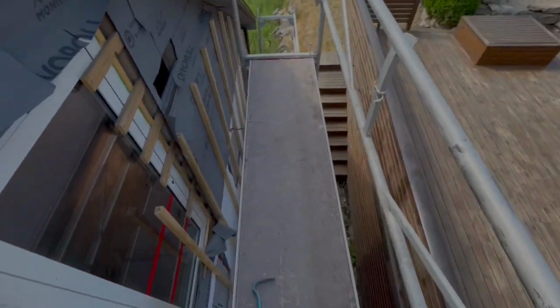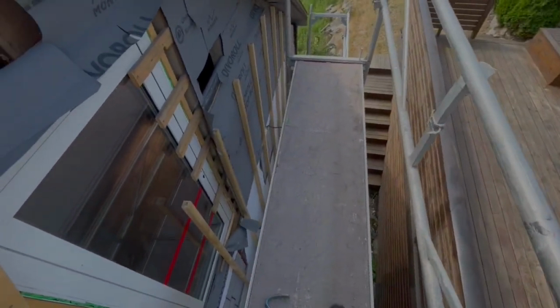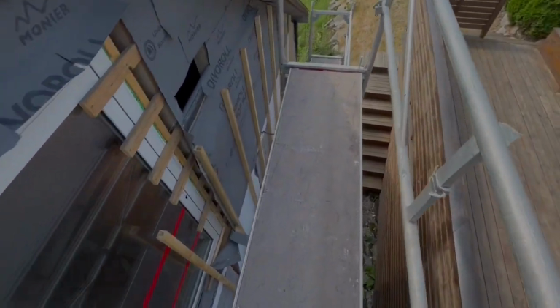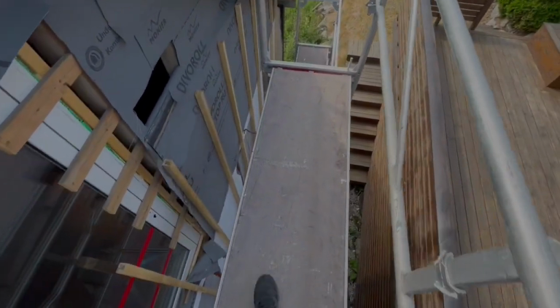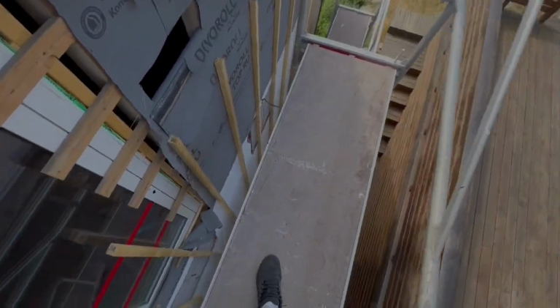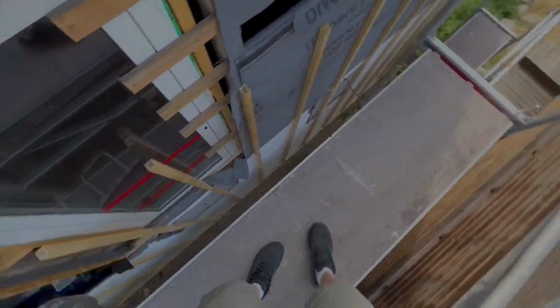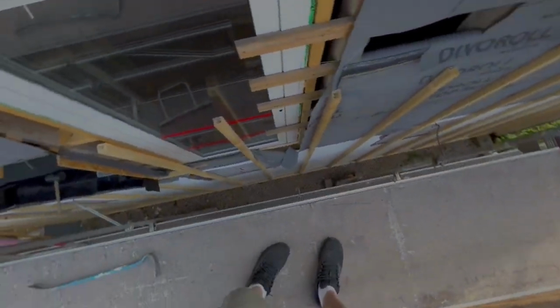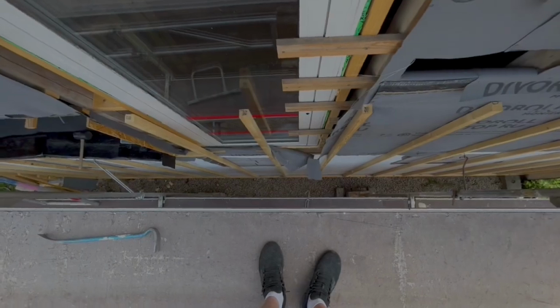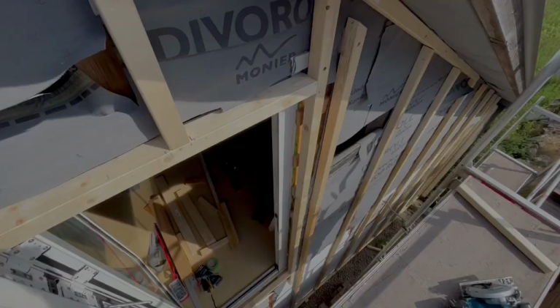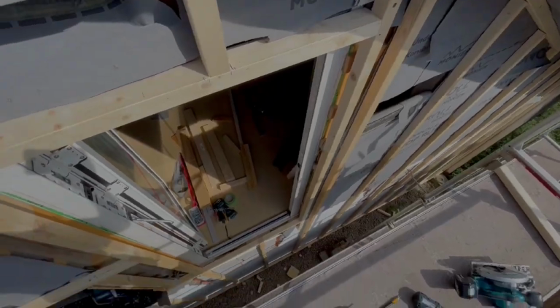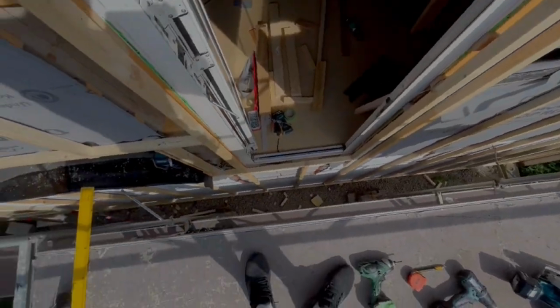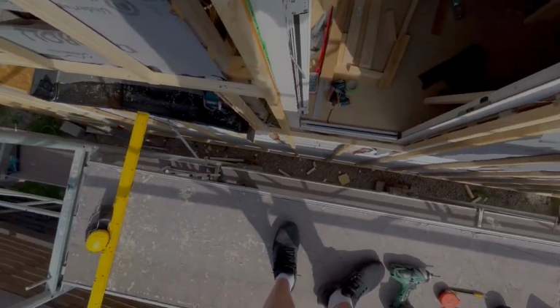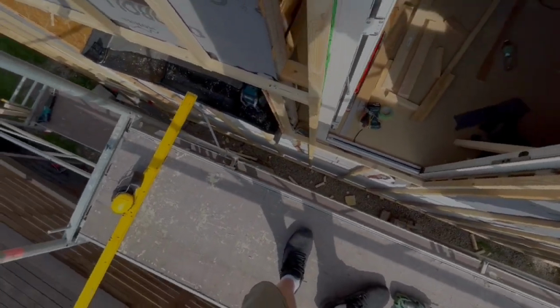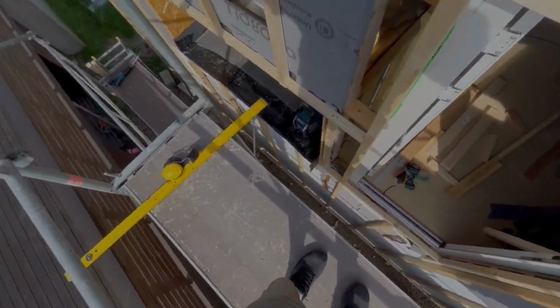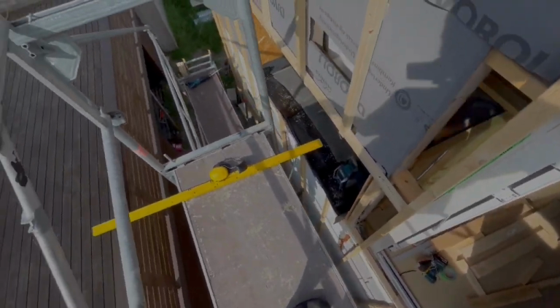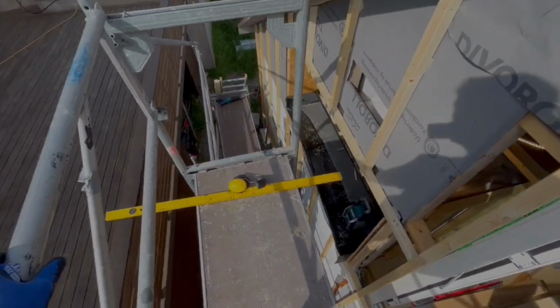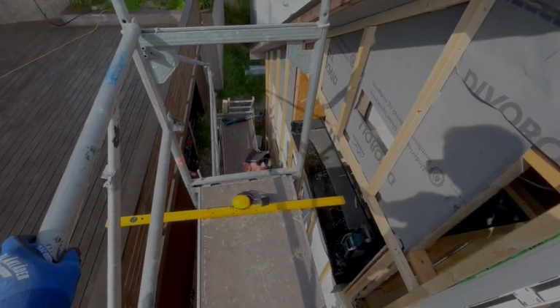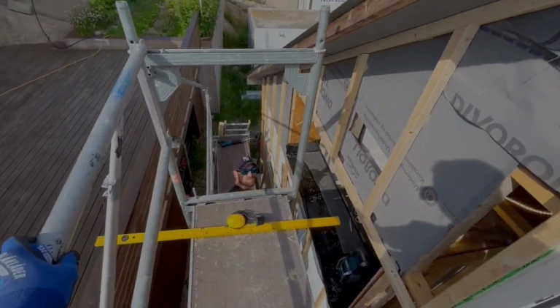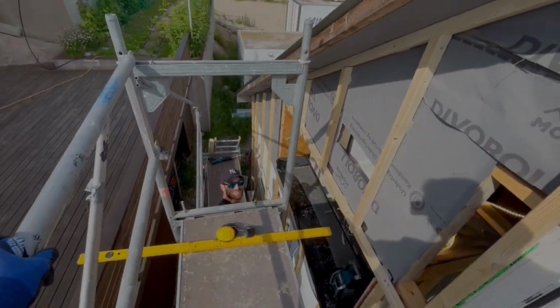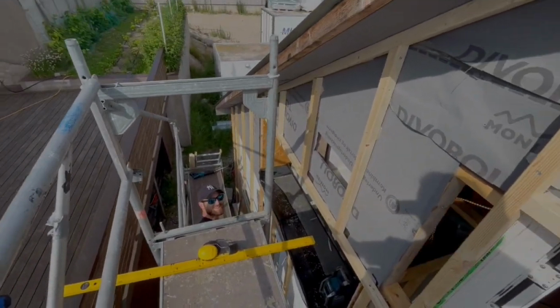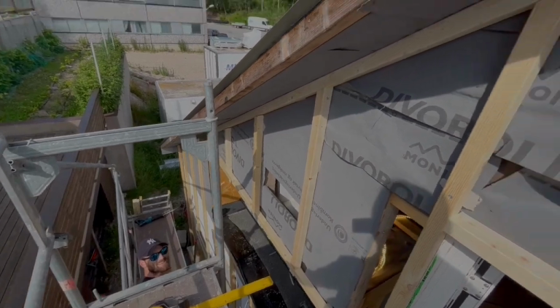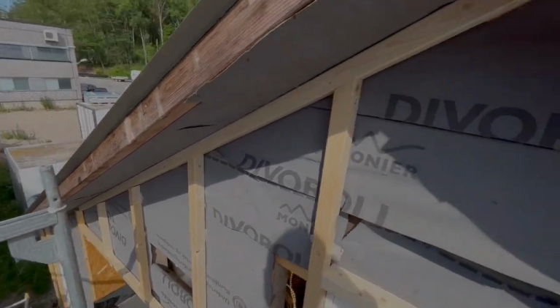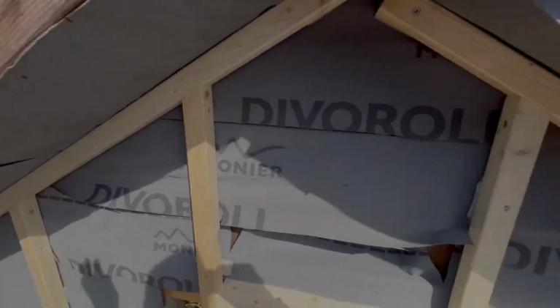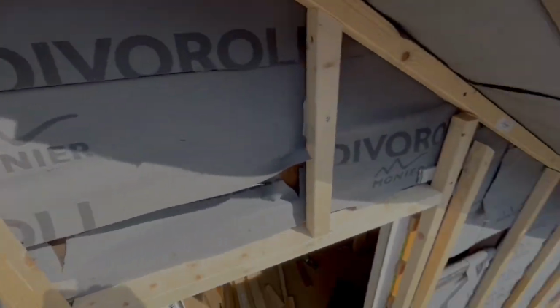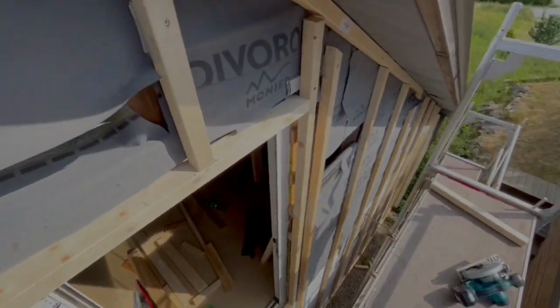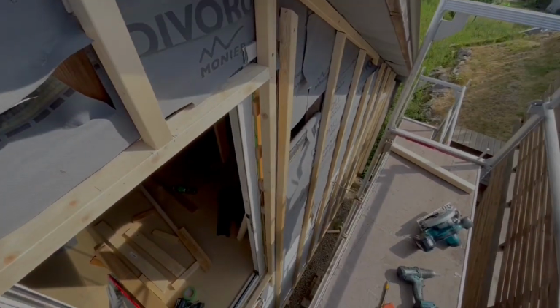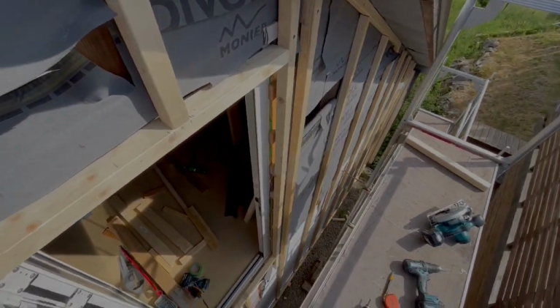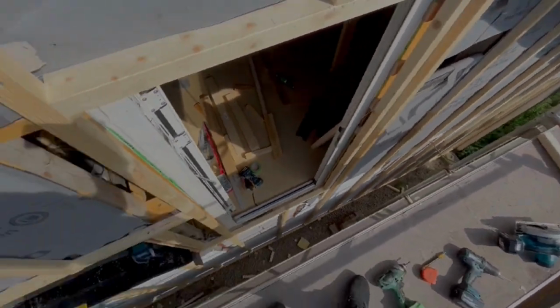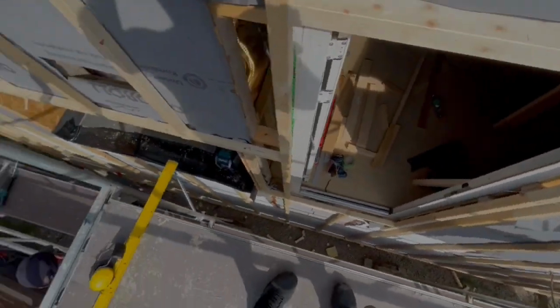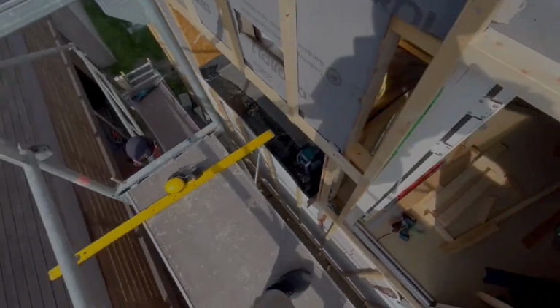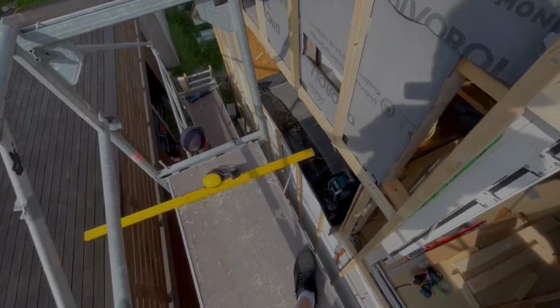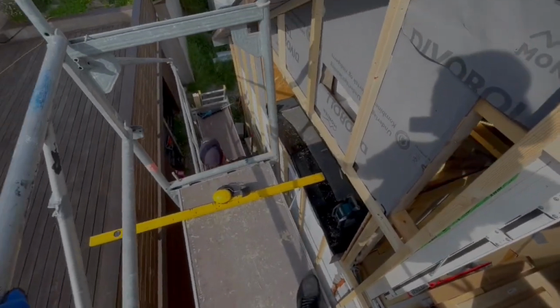I hate tiles. Jon, I think we are done letting out this wall. Nice. Now it's time for insulation and gips plates.